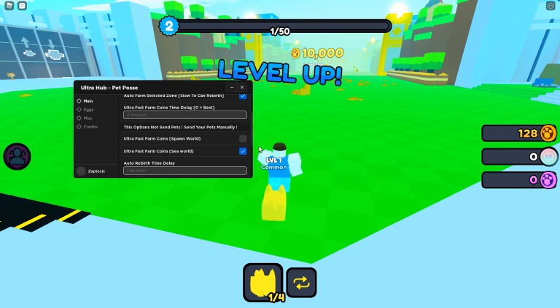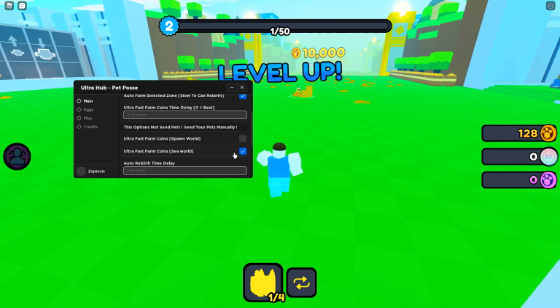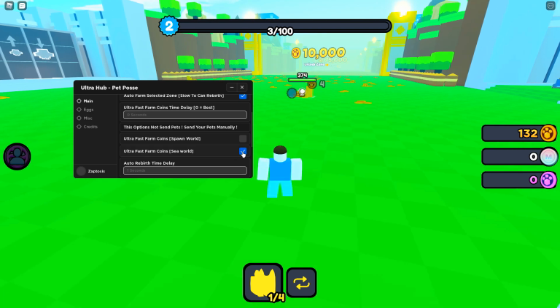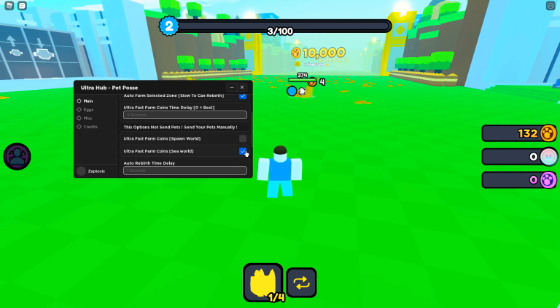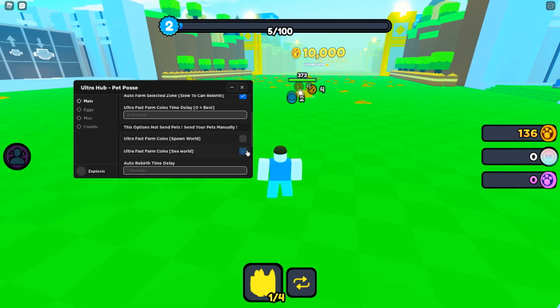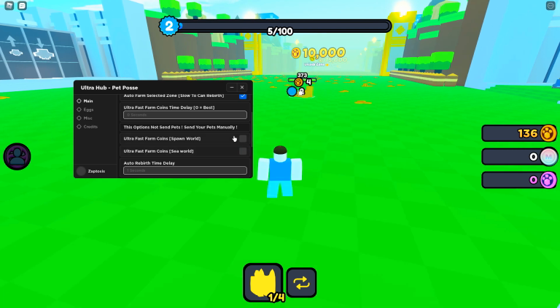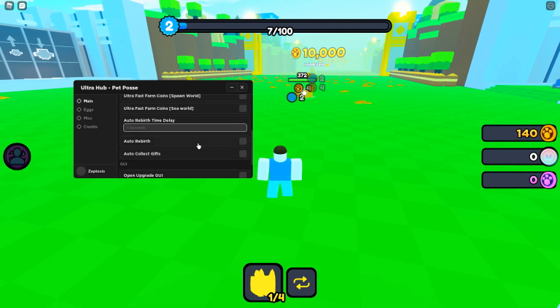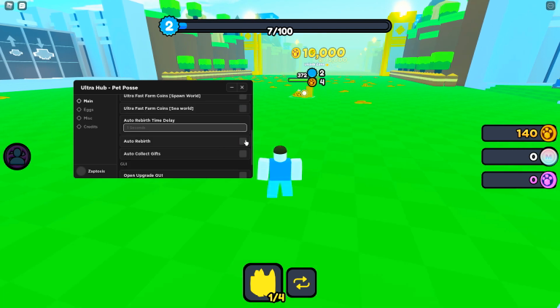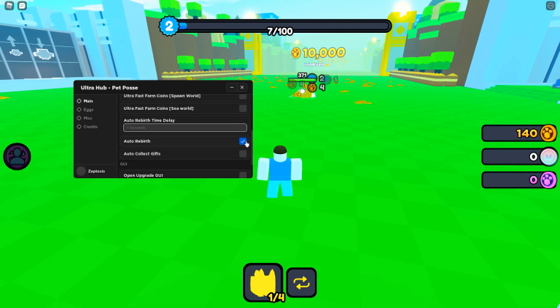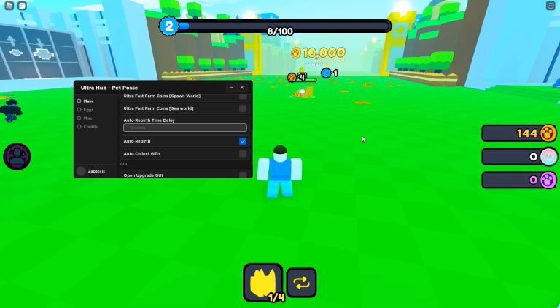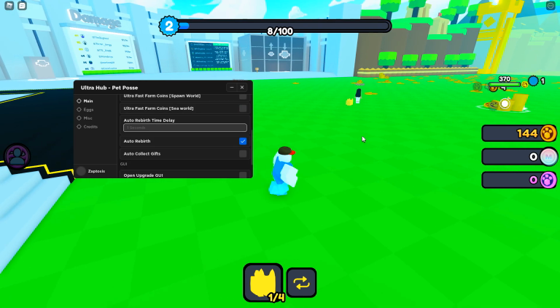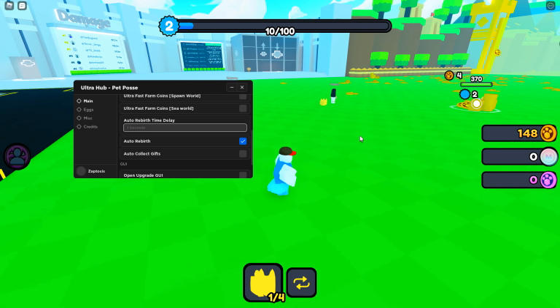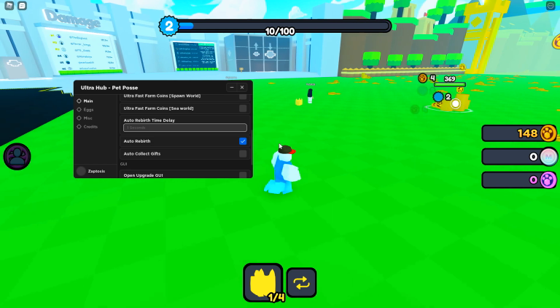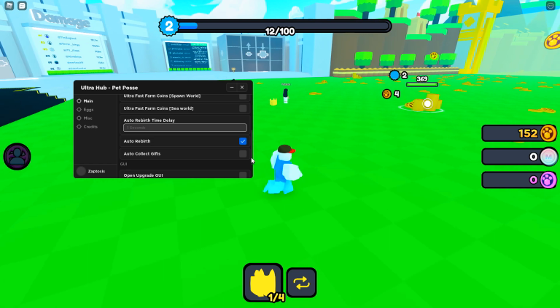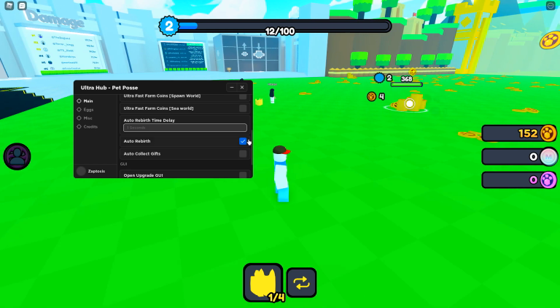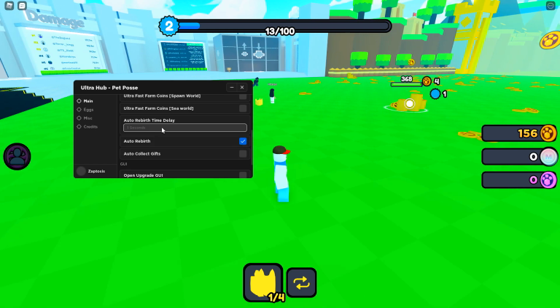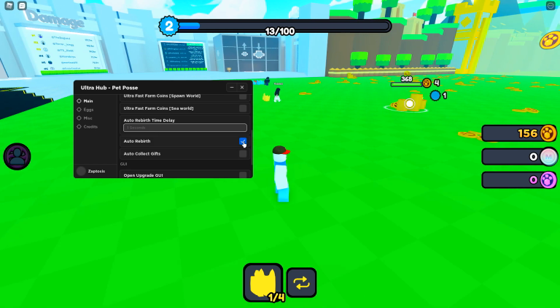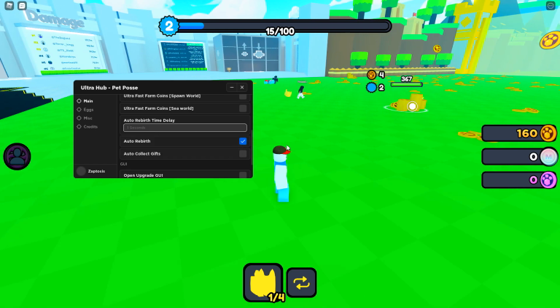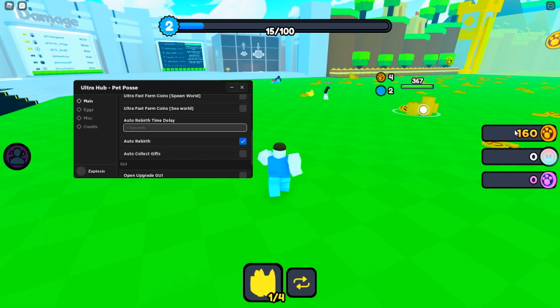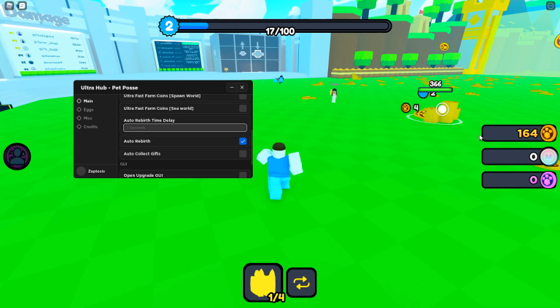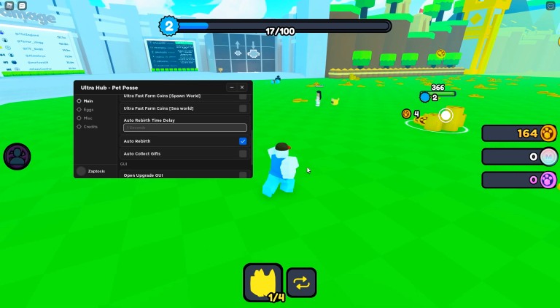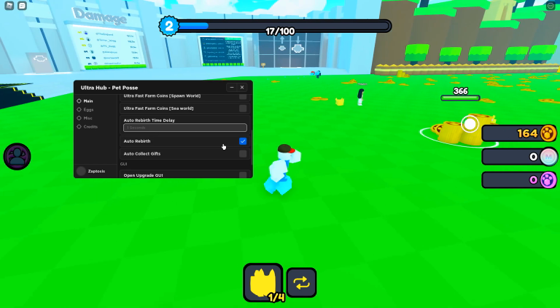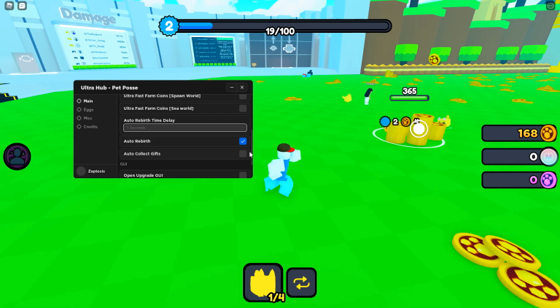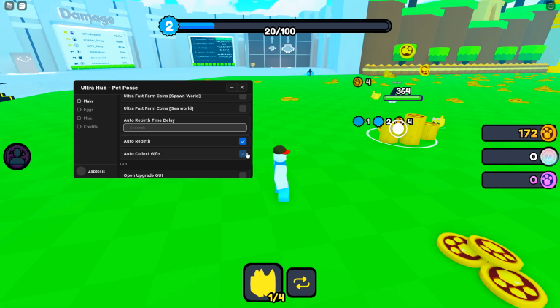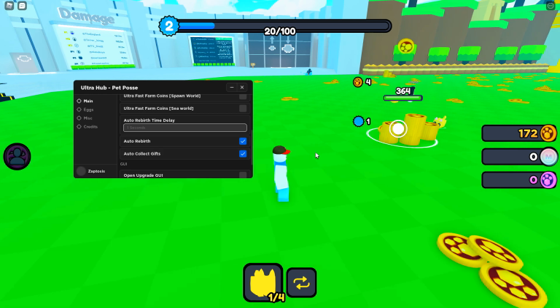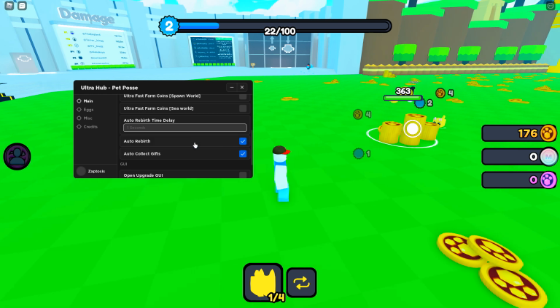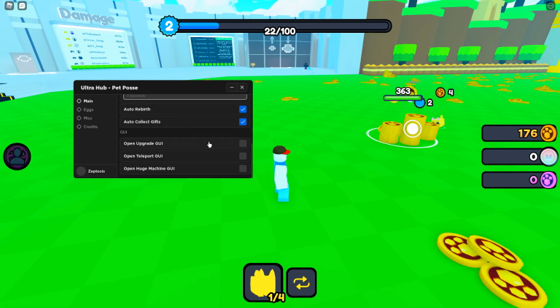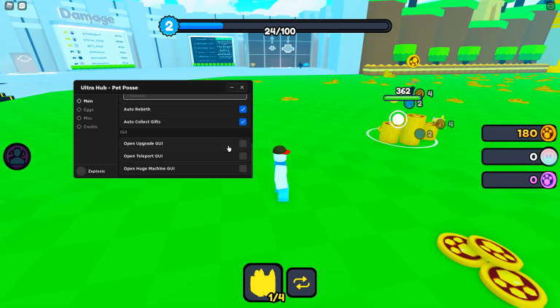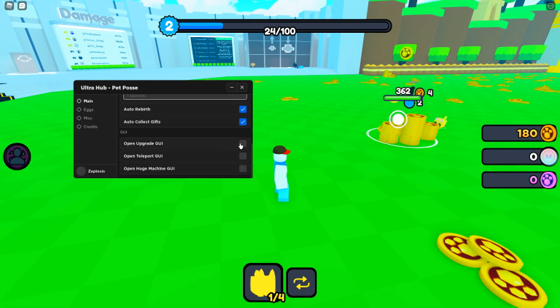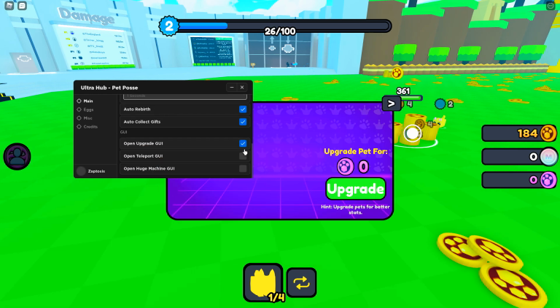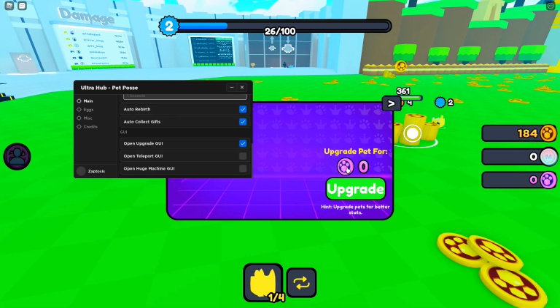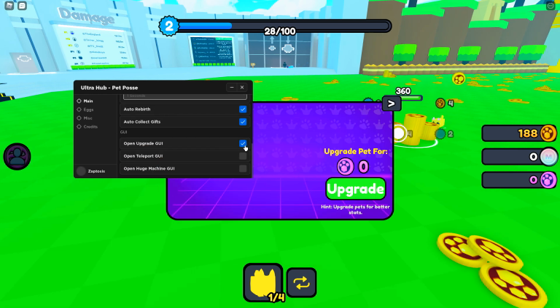I'm leveling up now. I cannot actually do SeaWorld, and I cannot do Auto Rebirth right now either — I gotta level up a bit more. Auto-collect gifts, let's leave that on. Auto-upgrade UI — why not?